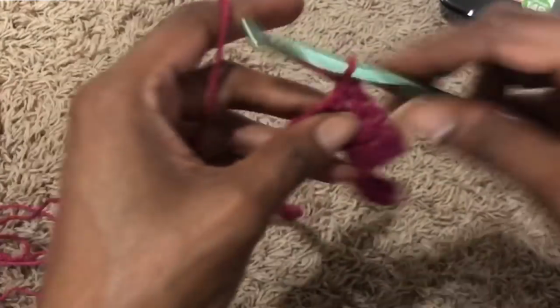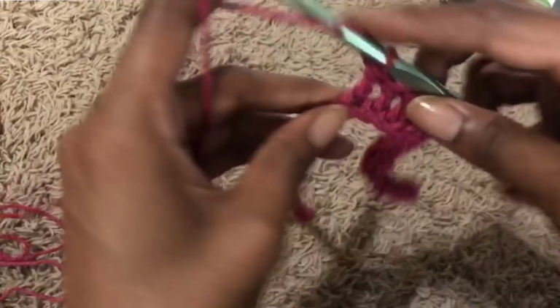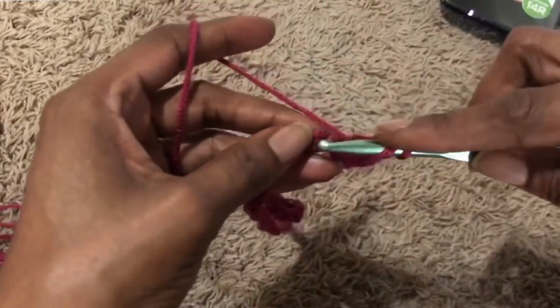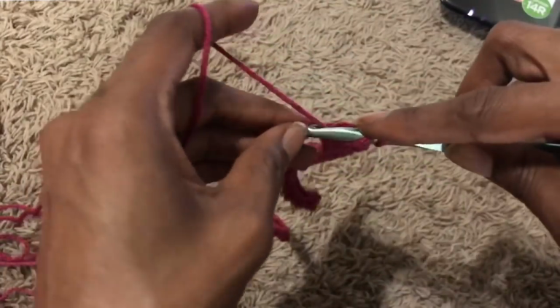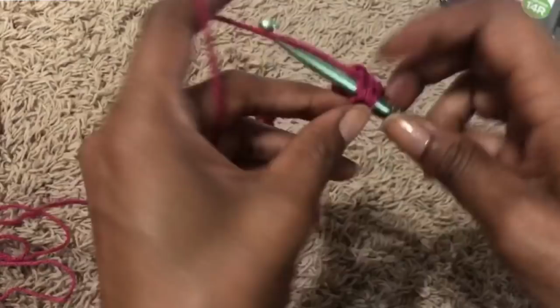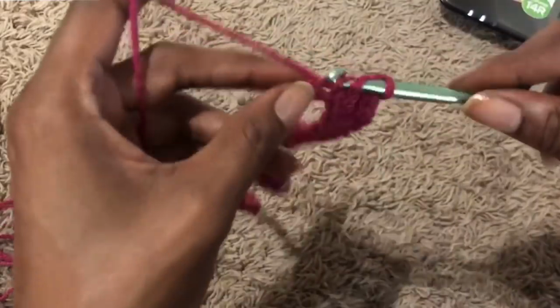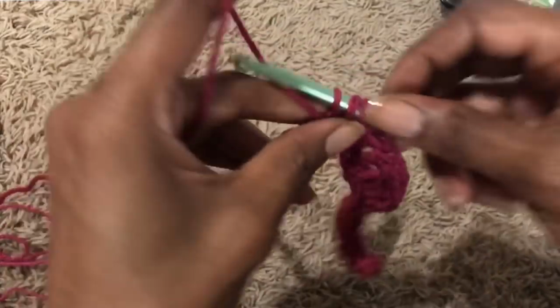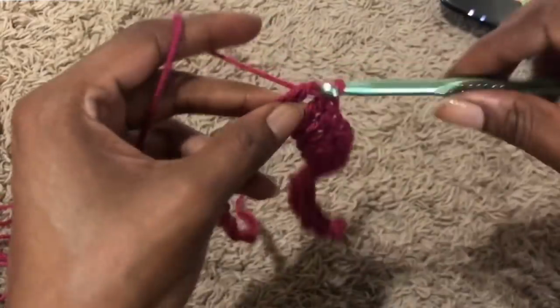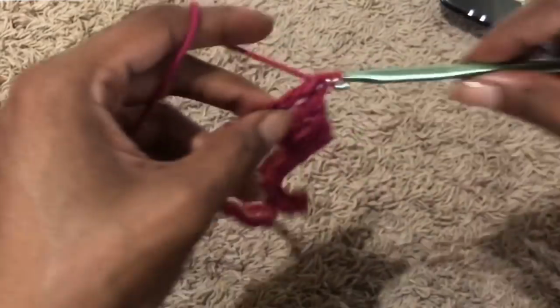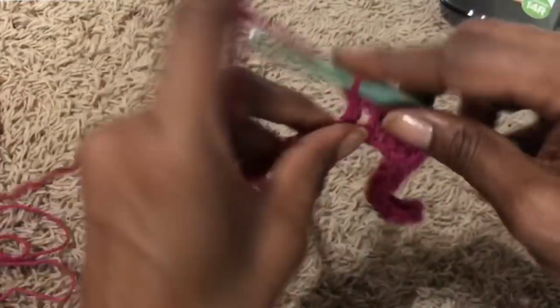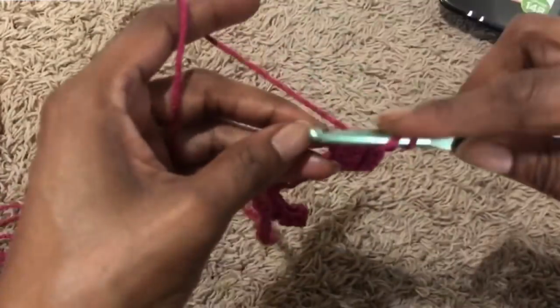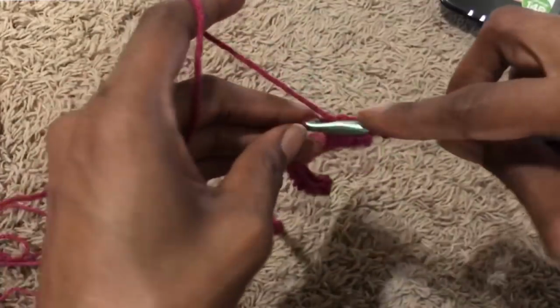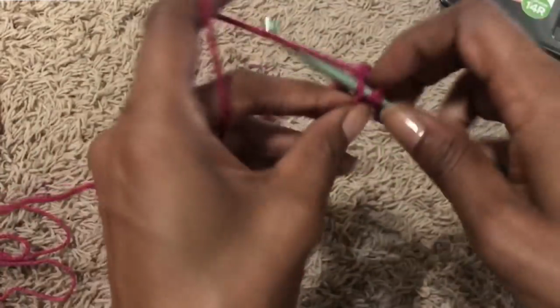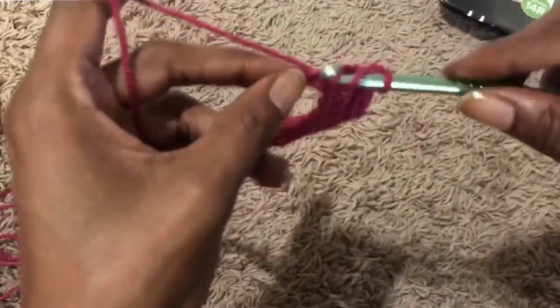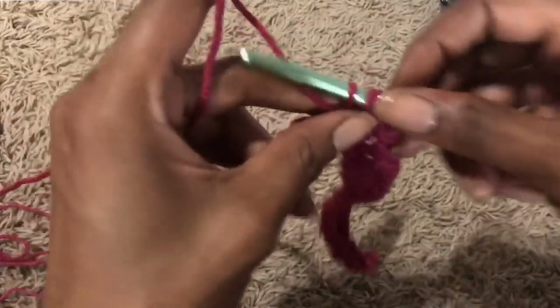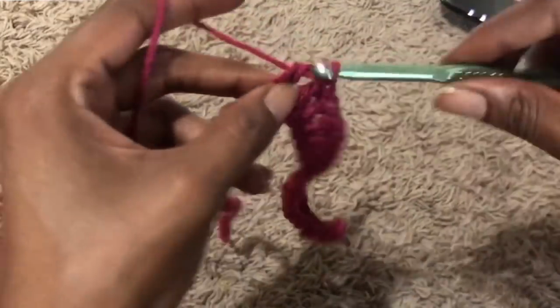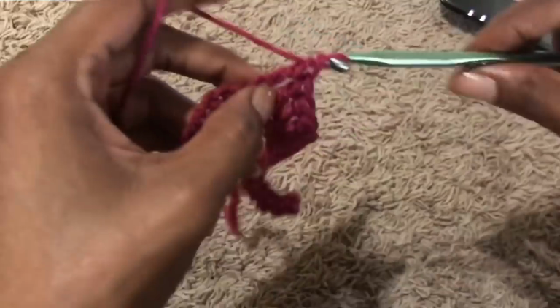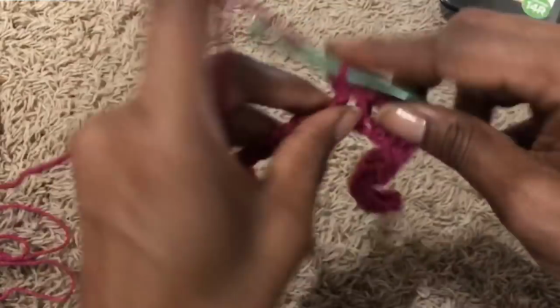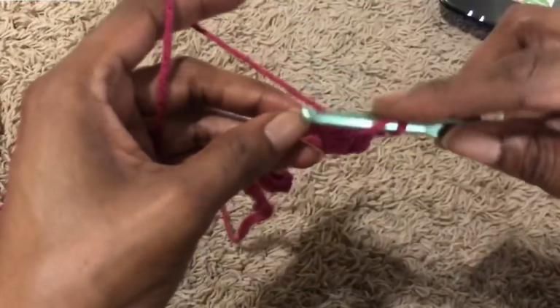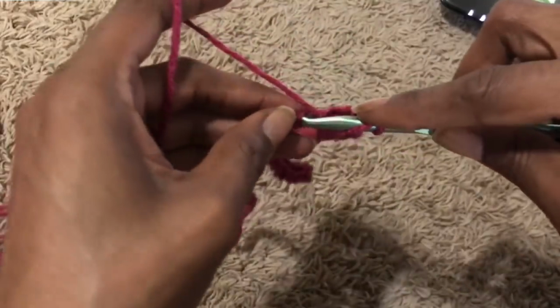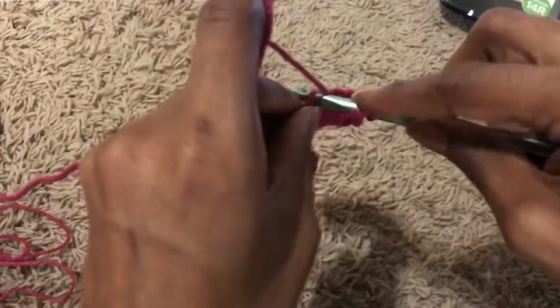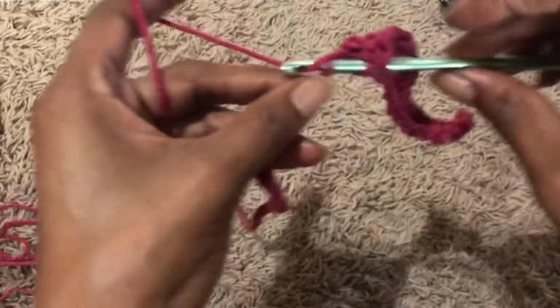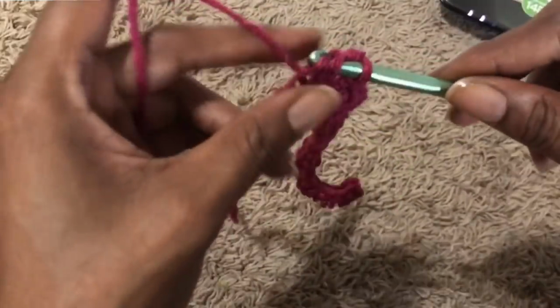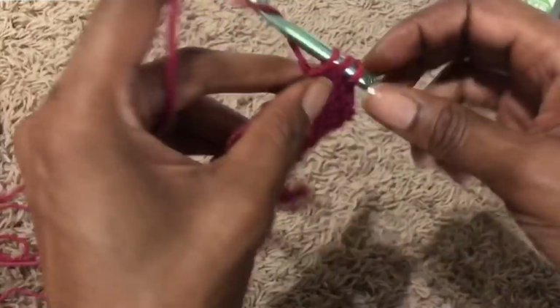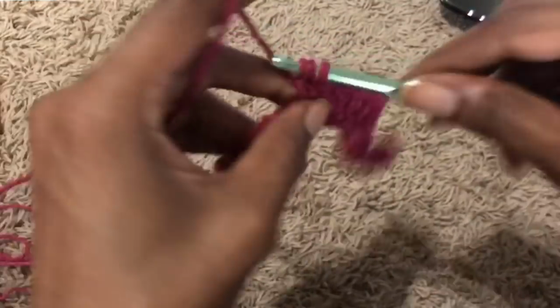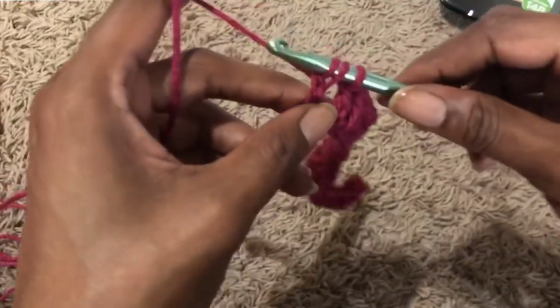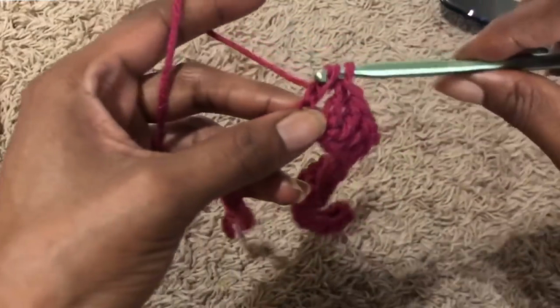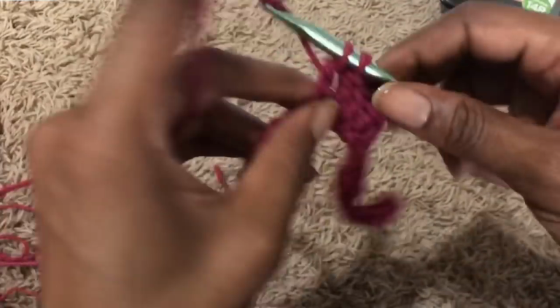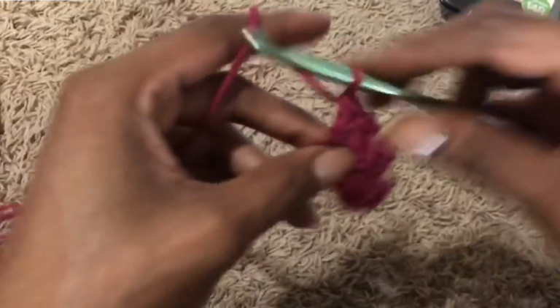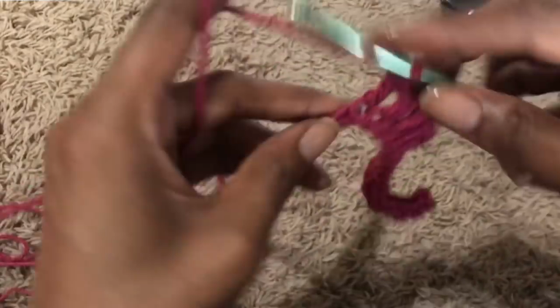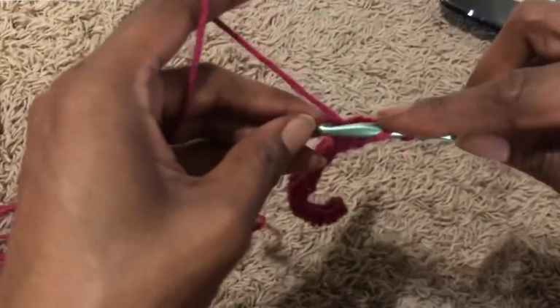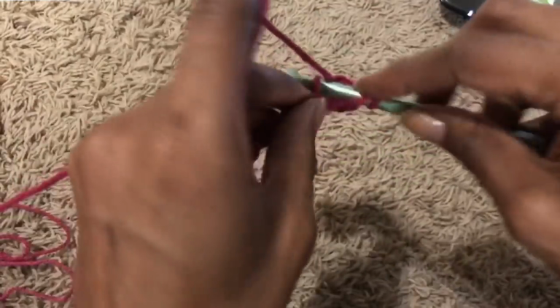I chain two and I double crochet in like the third or fourth chain space from the hook.